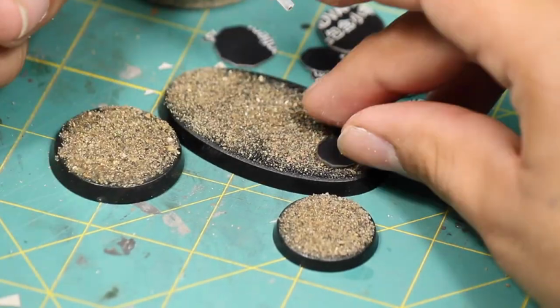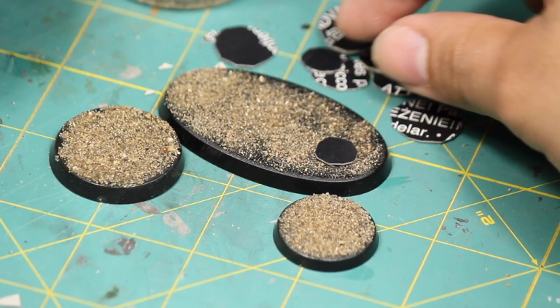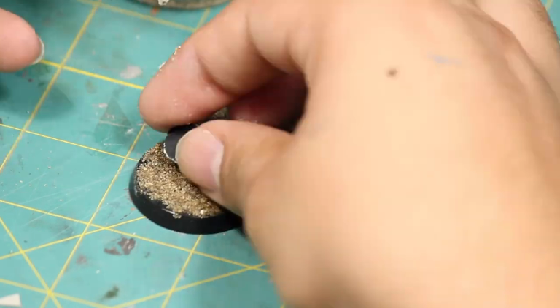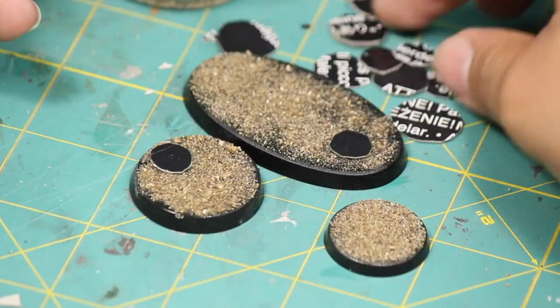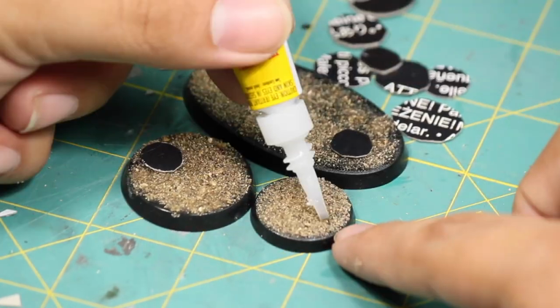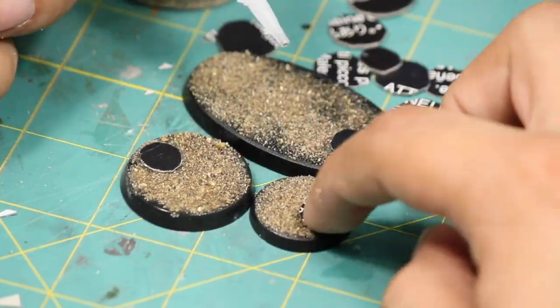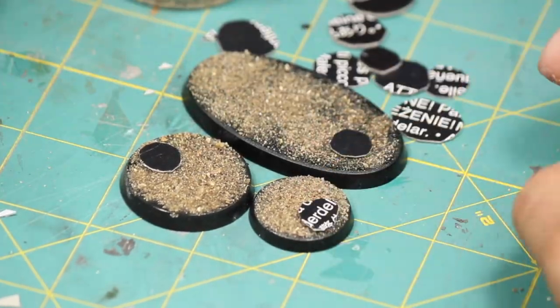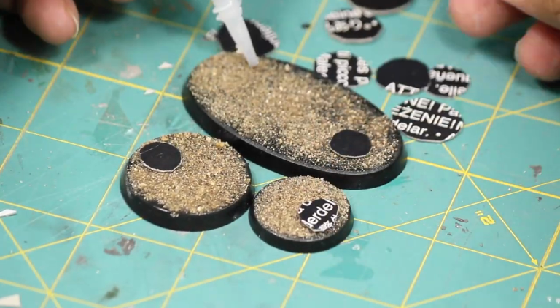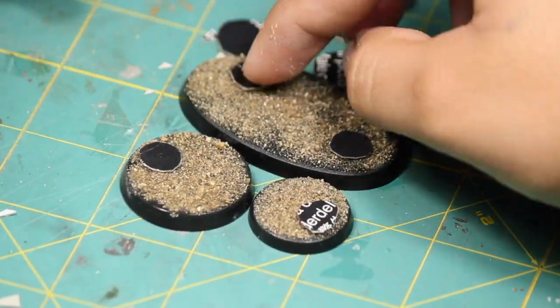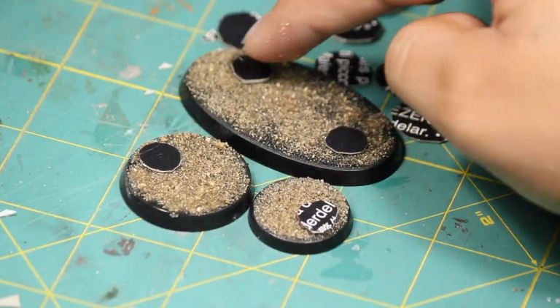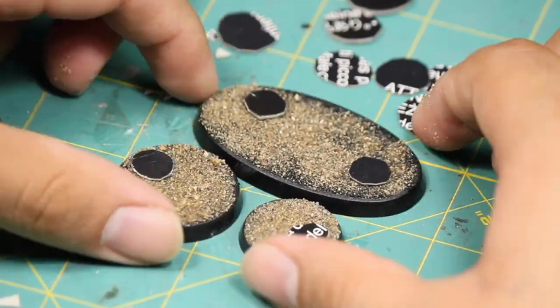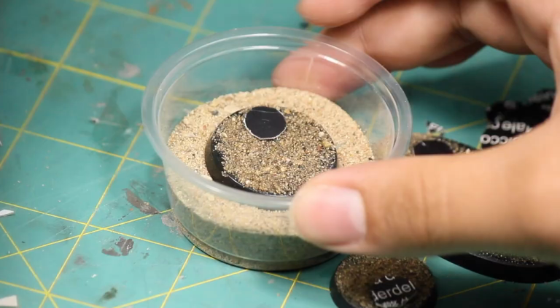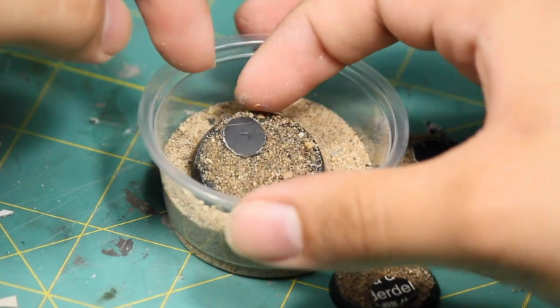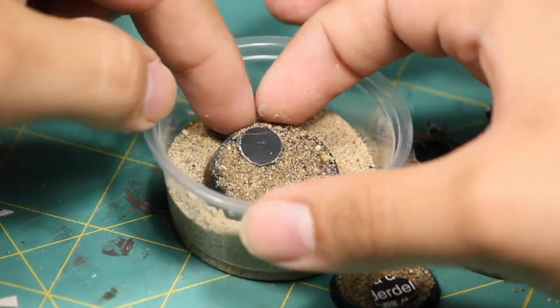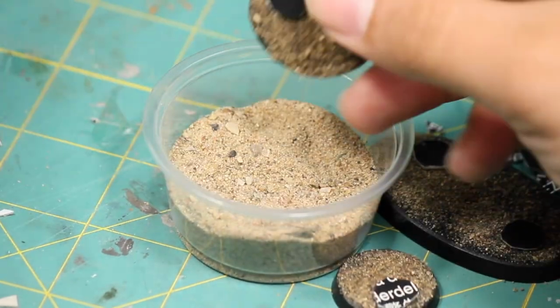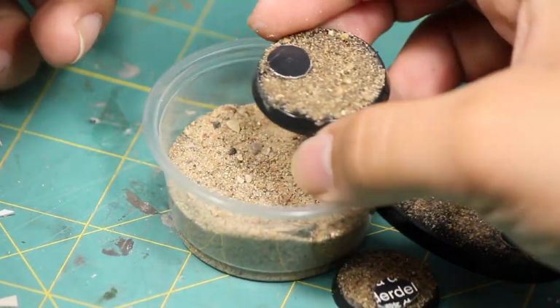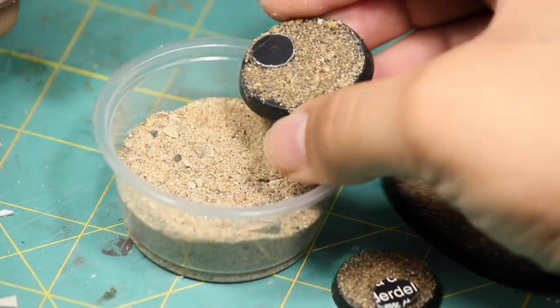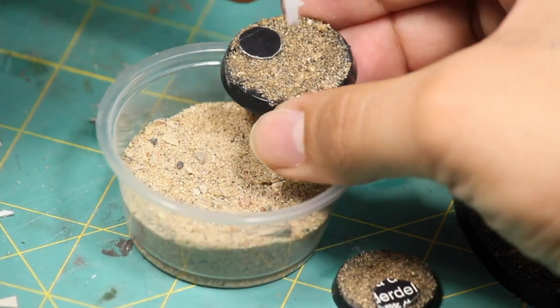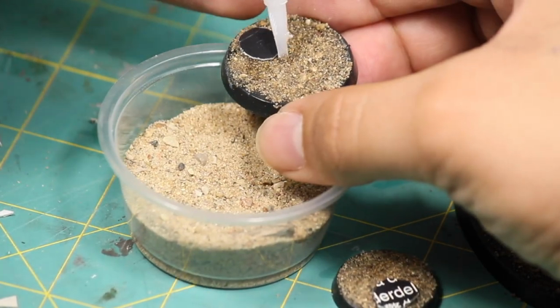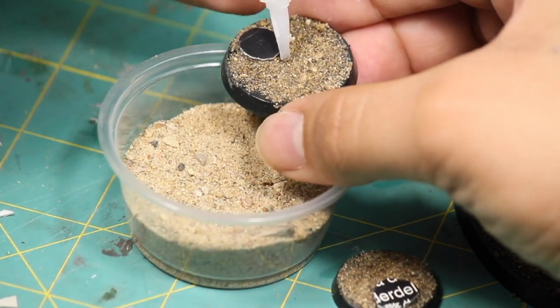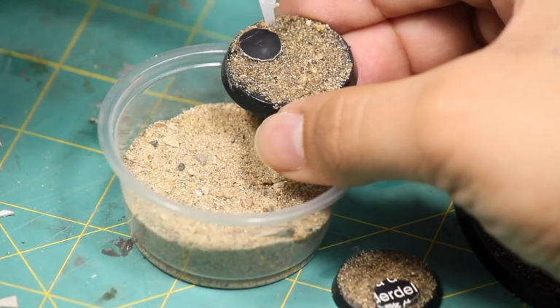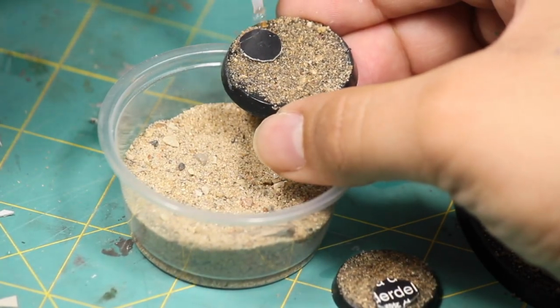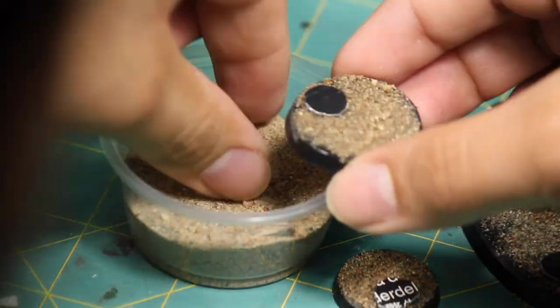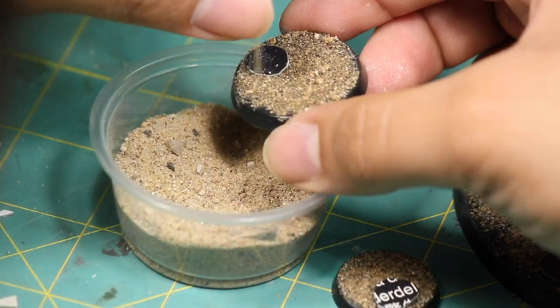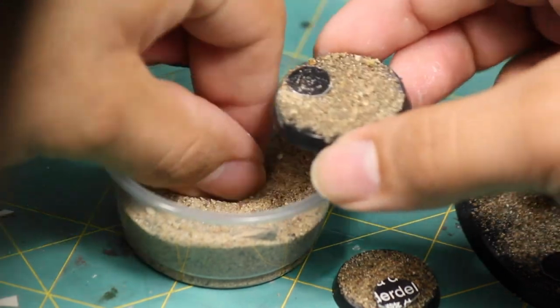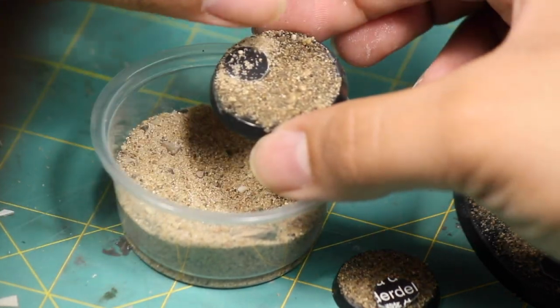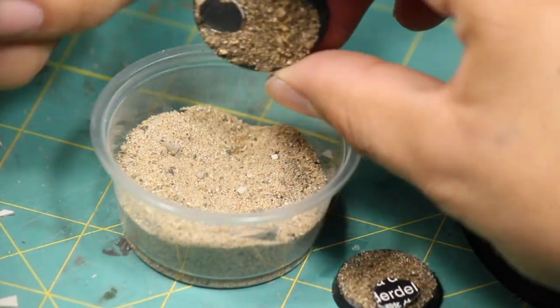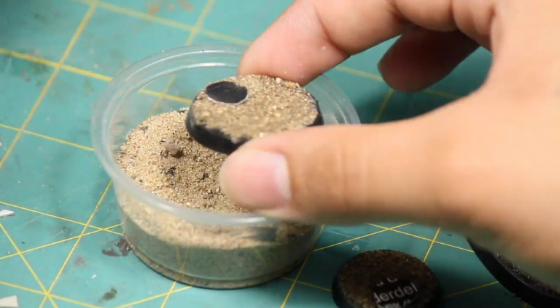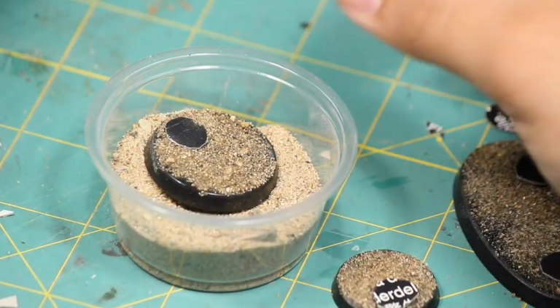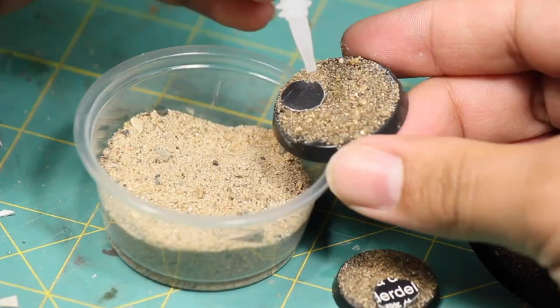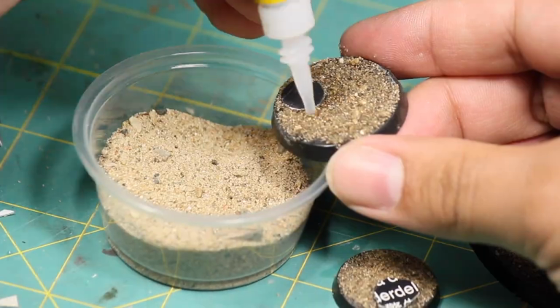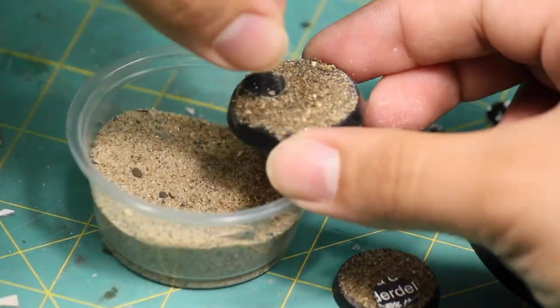Then I glued a few of my small cardboard circles down to the sand. Then I layered more and more sand by applying more super glue and sprinkling fine grain sand so that the sand was taller than my cardboard puddle.